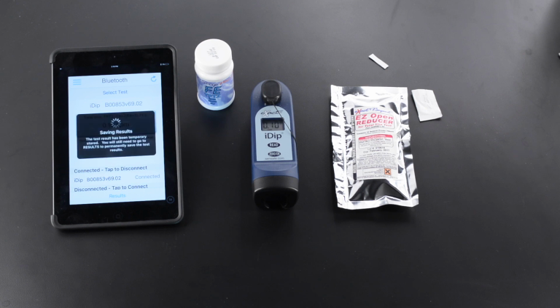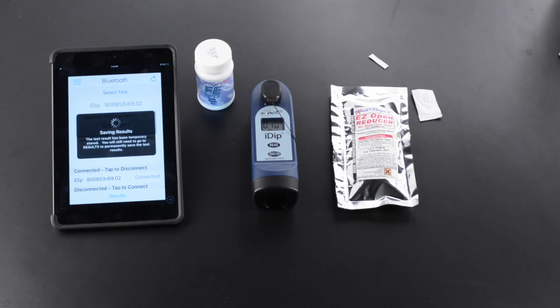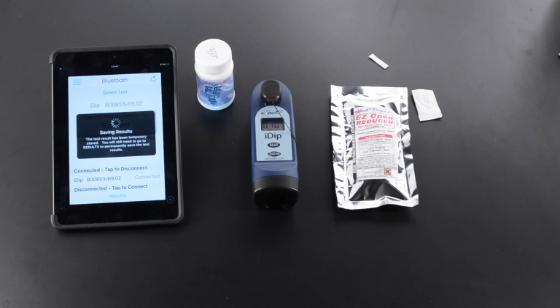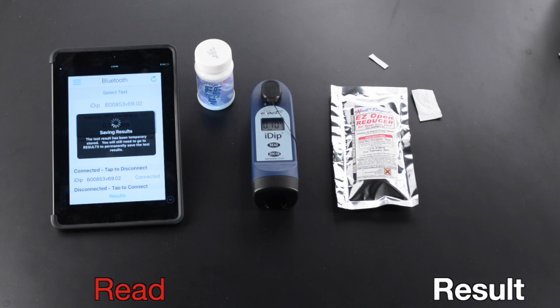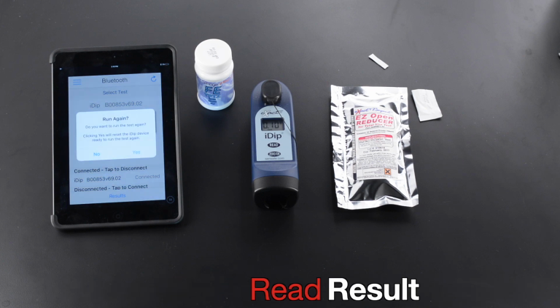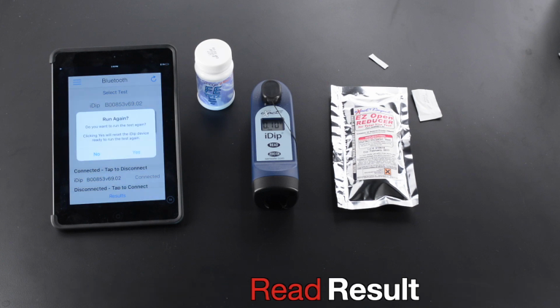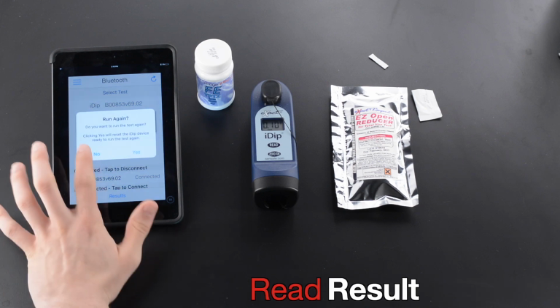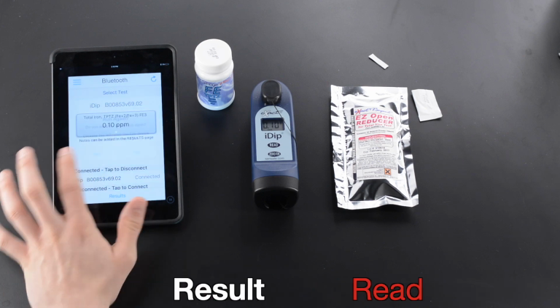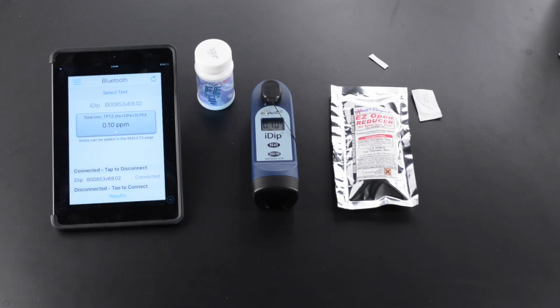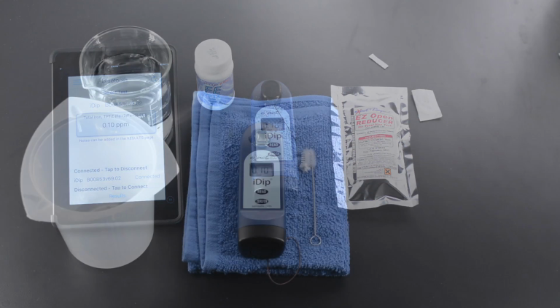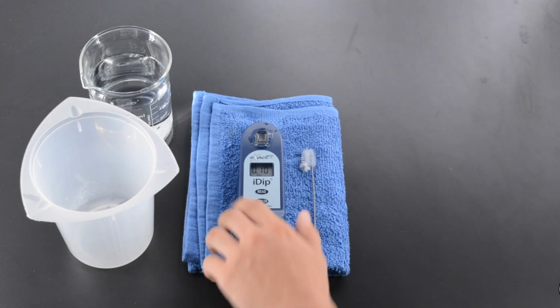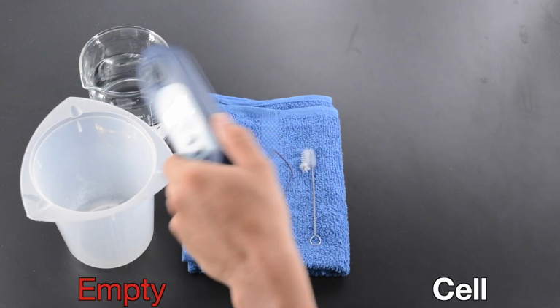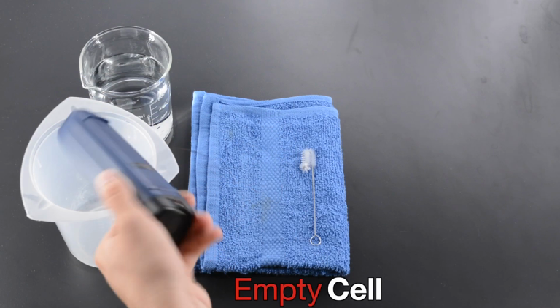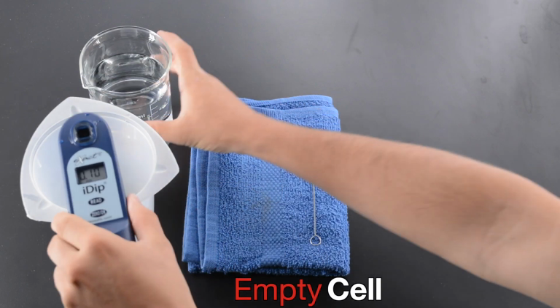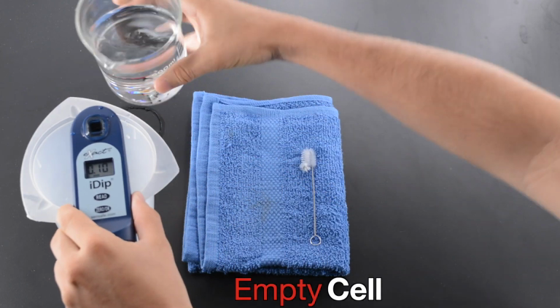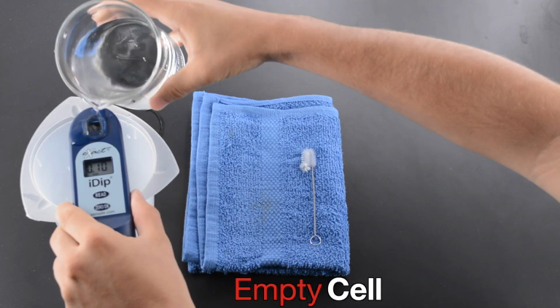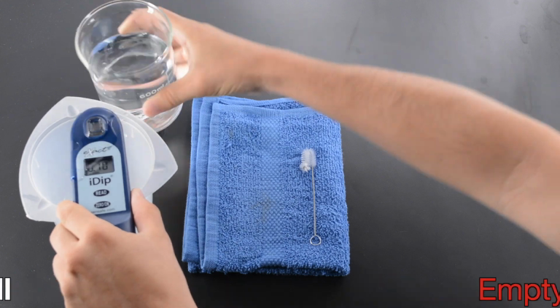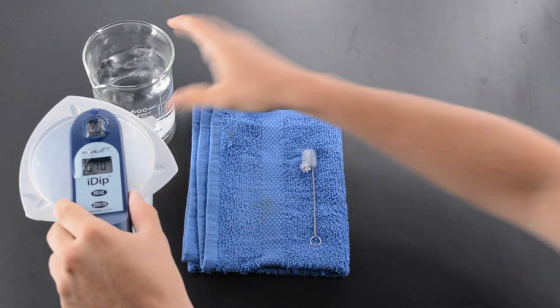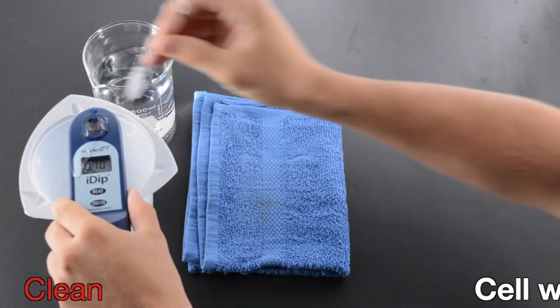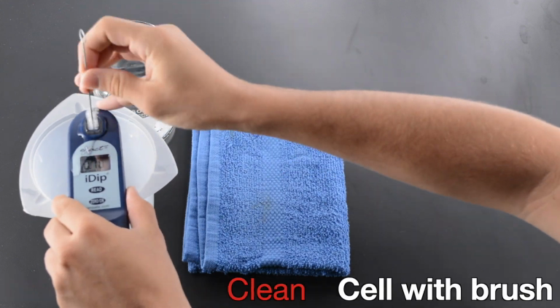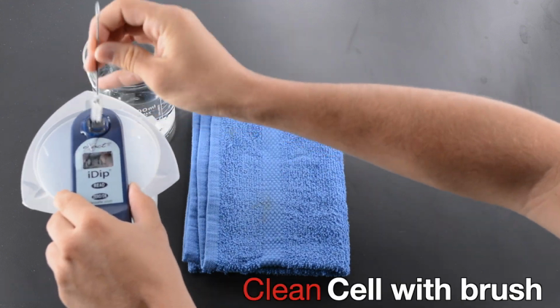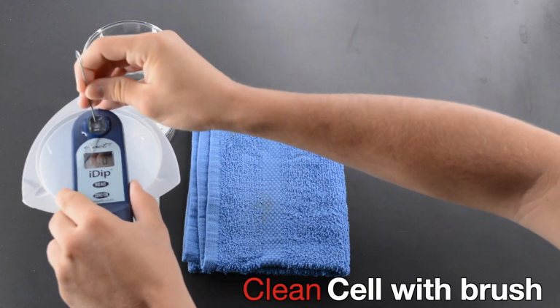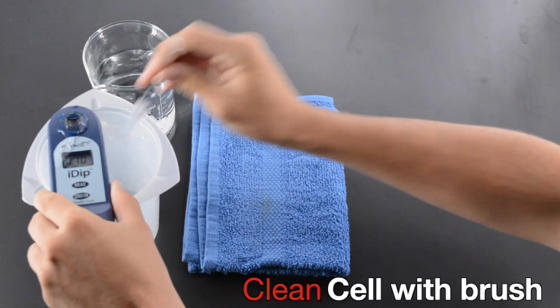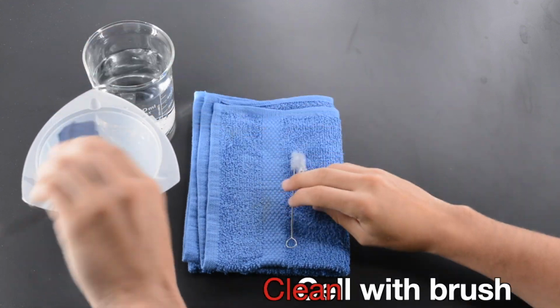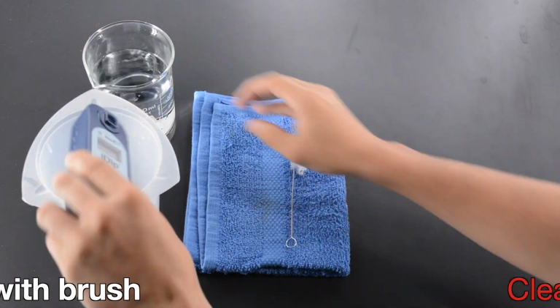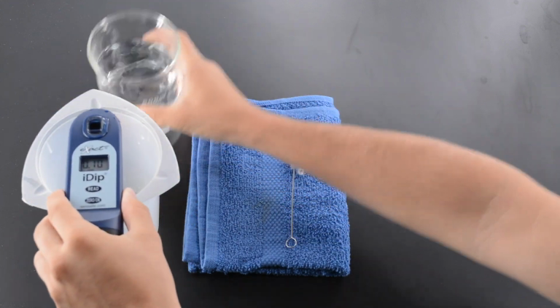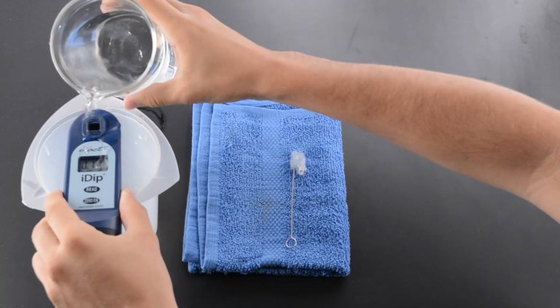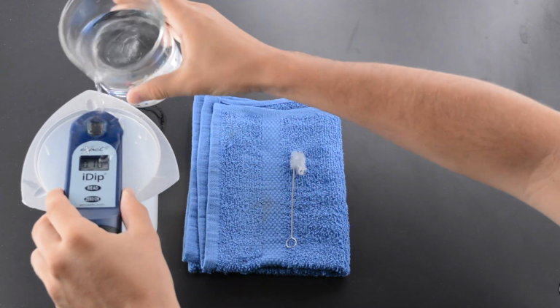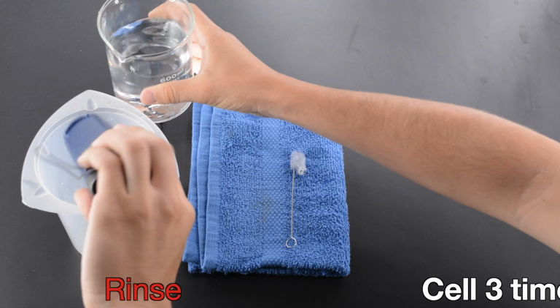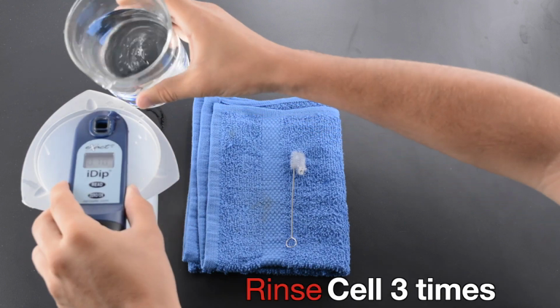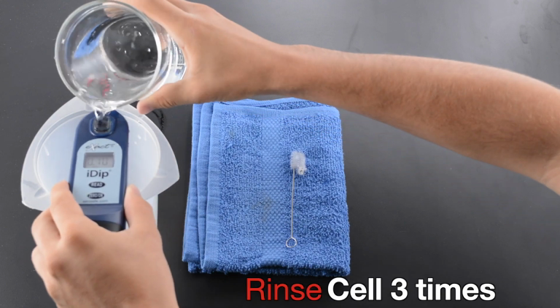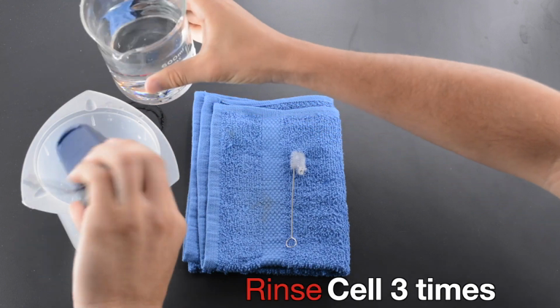Rinse. Read result. Empty cell. Clean cell with brush. Rinse cell three times.